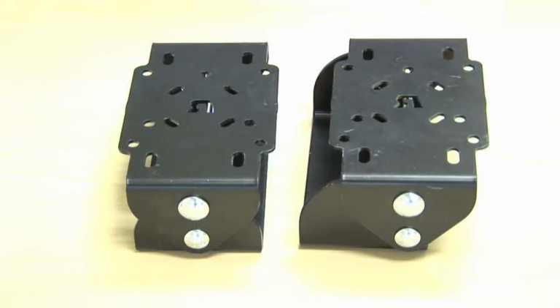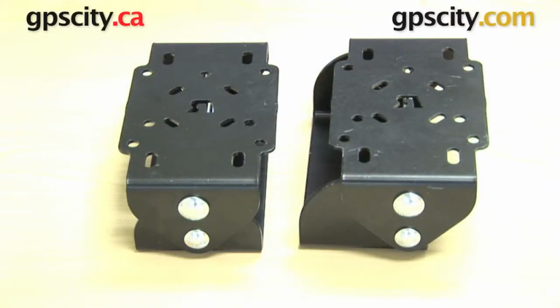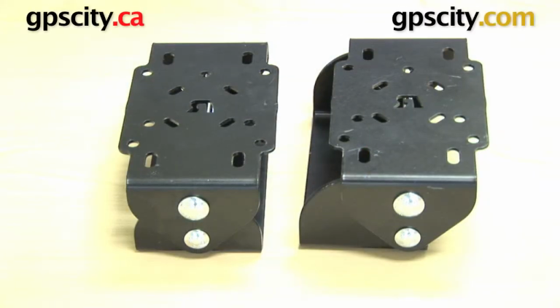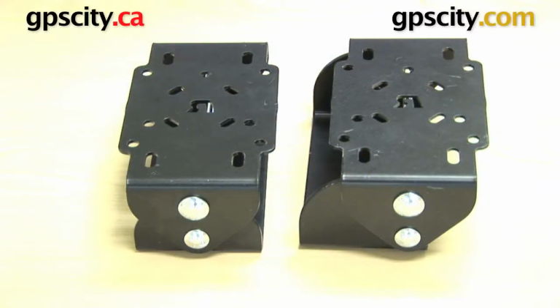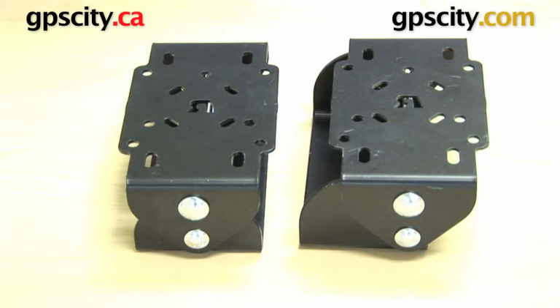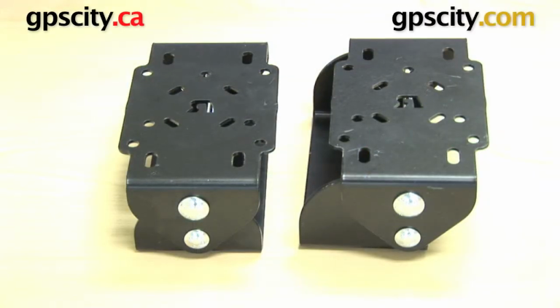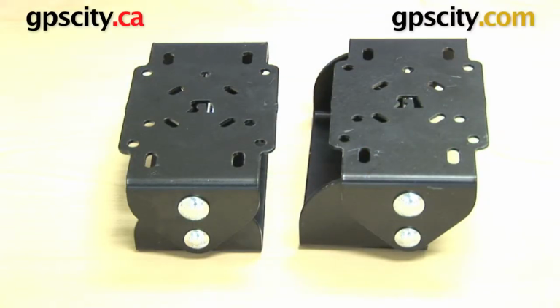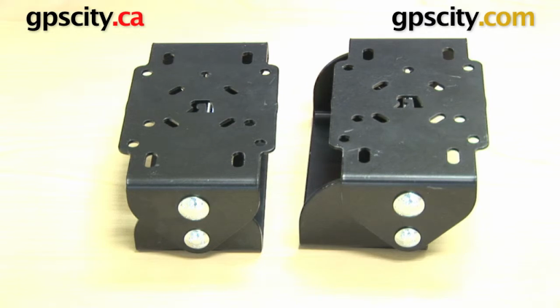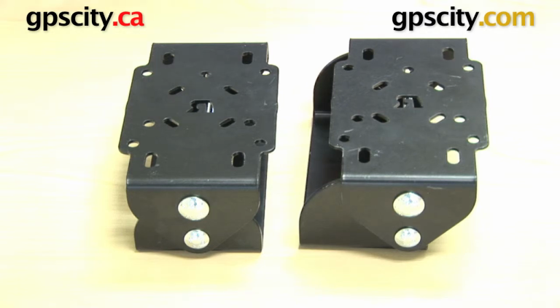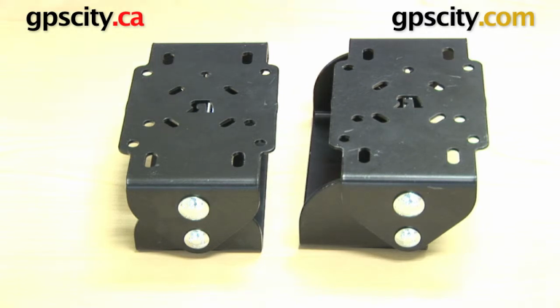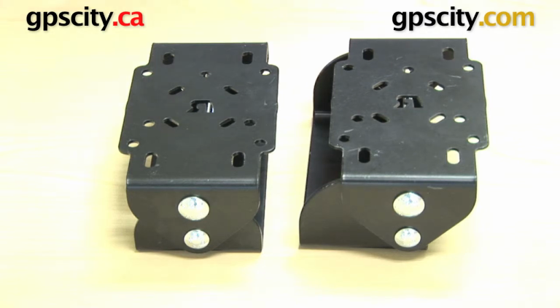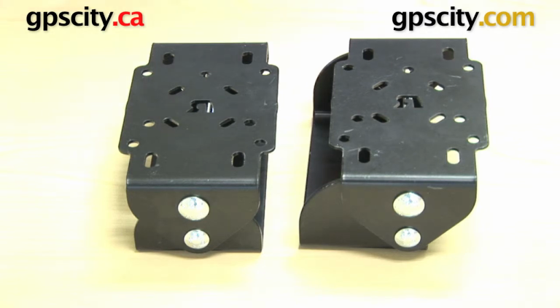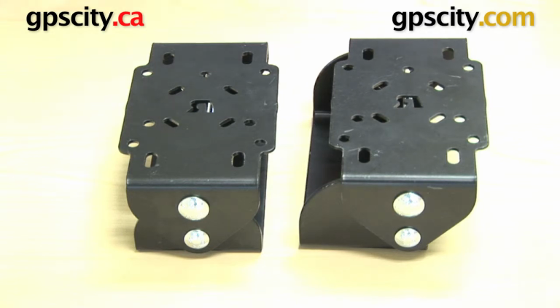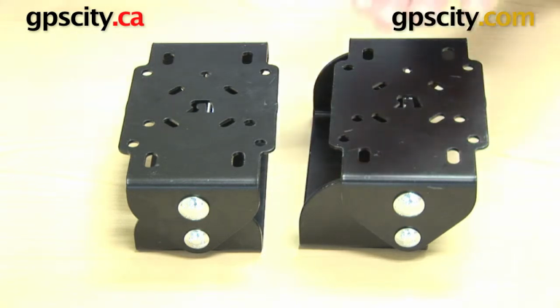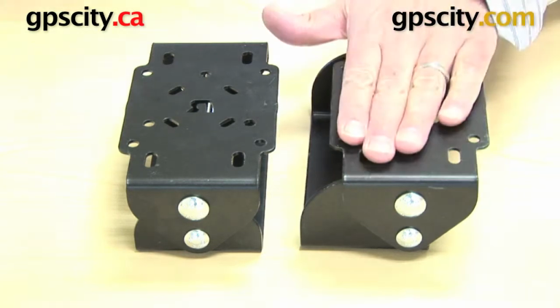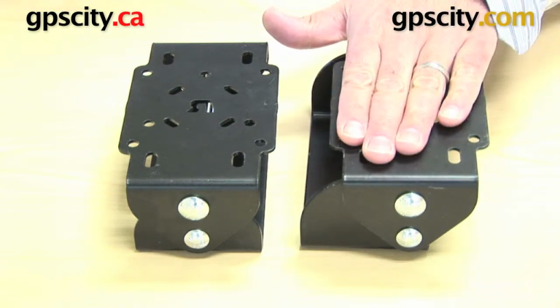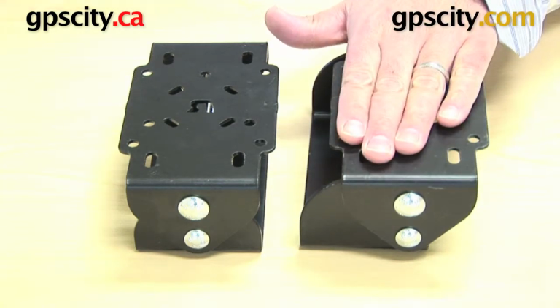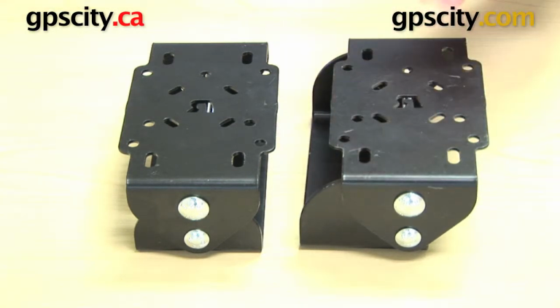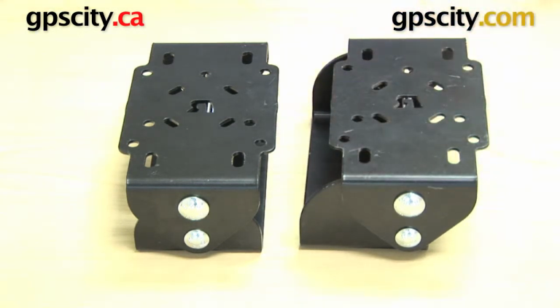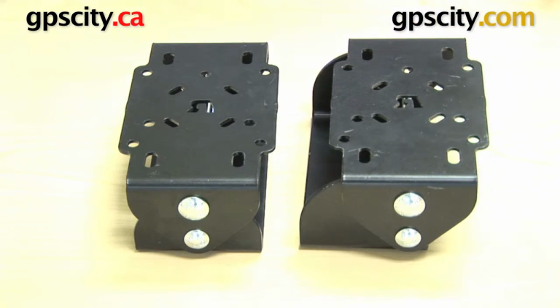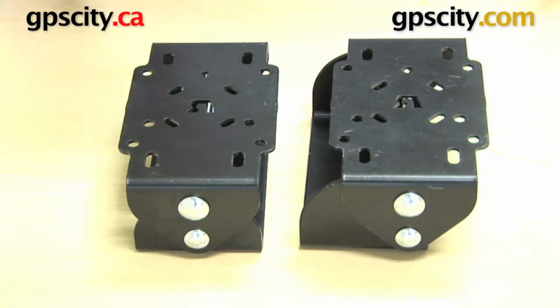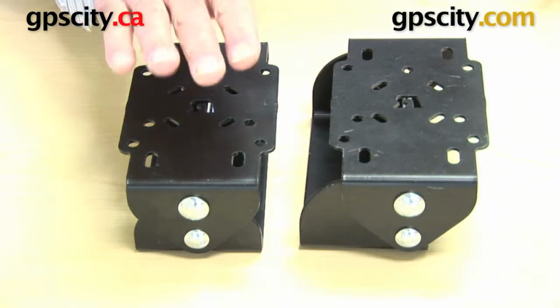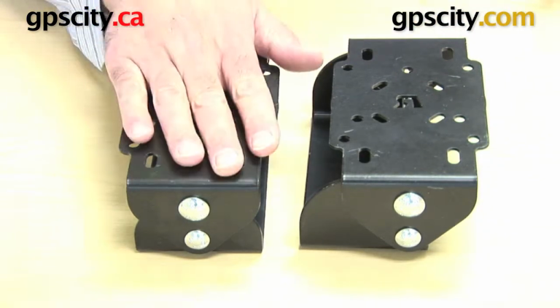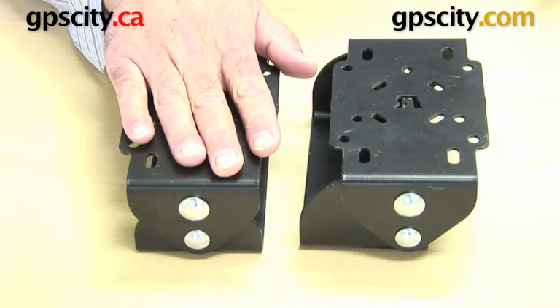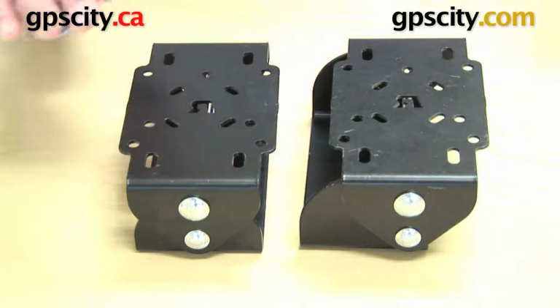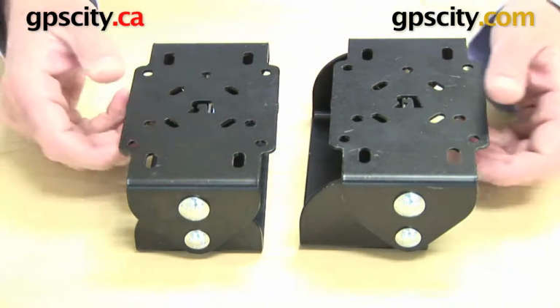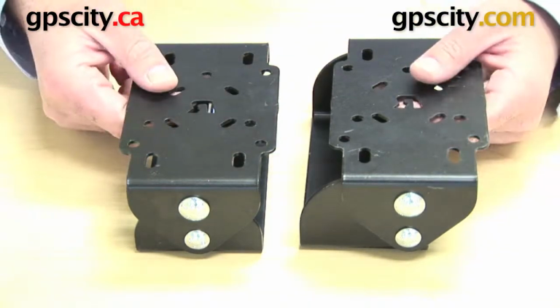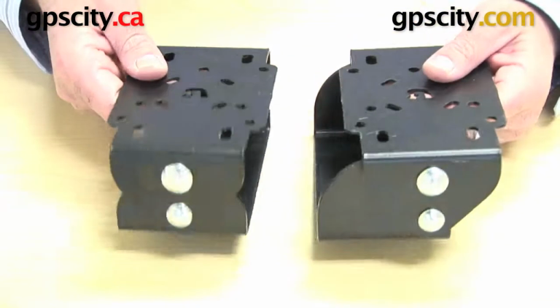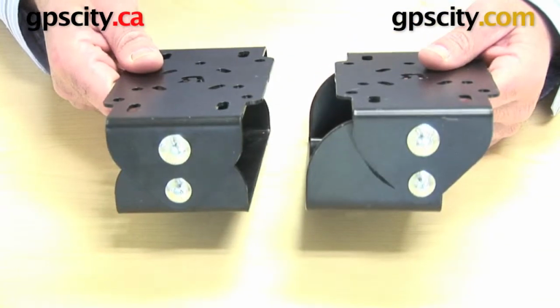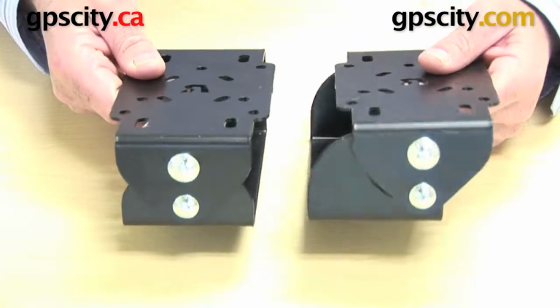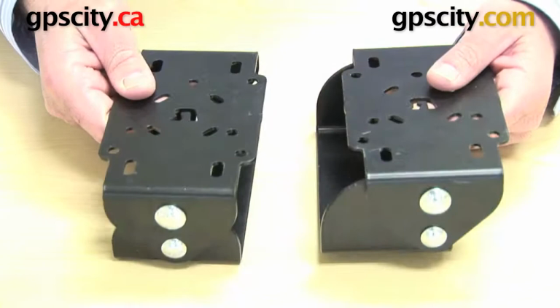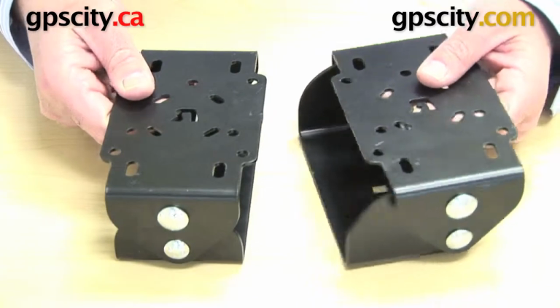Right now I want to show you the differences between the RAM-VB-TNT90 and the RAM-VB-TNT45. The real difference is just the matter of tilt these two devices have.